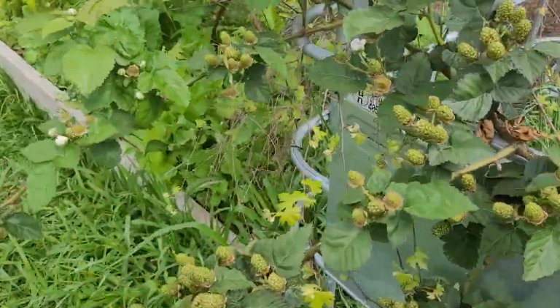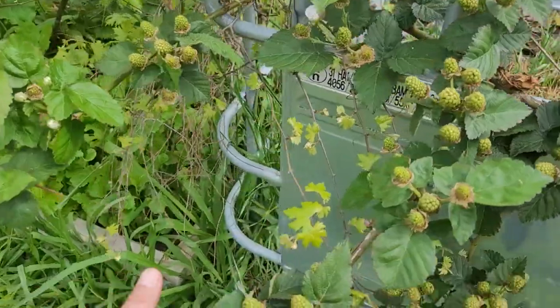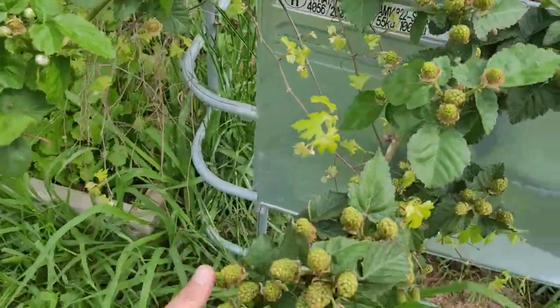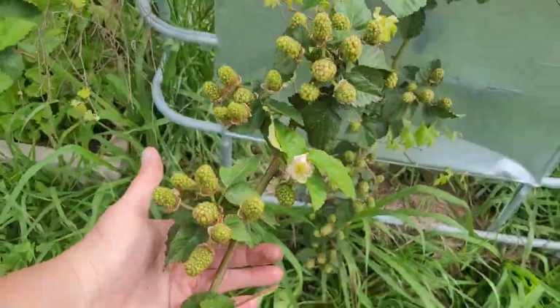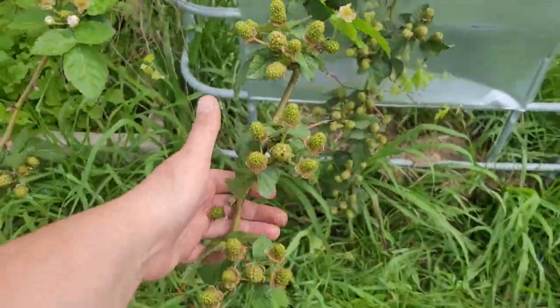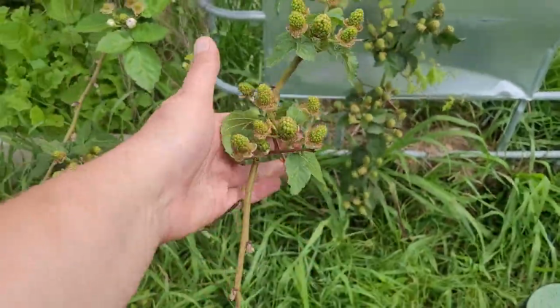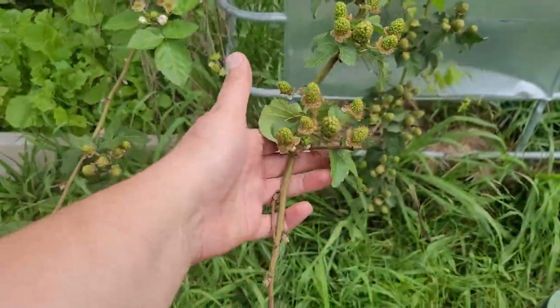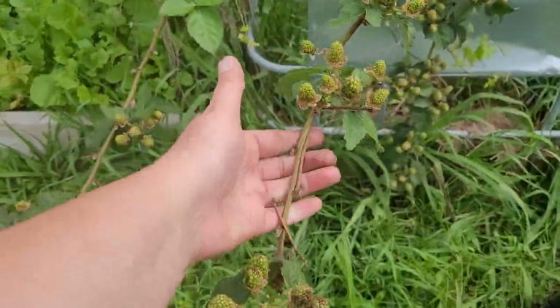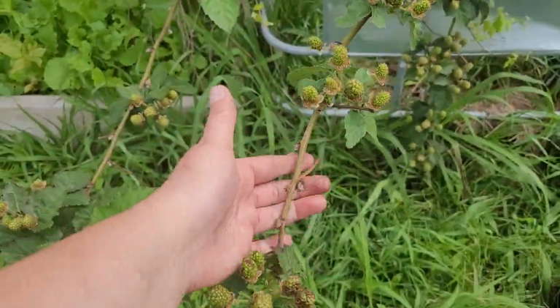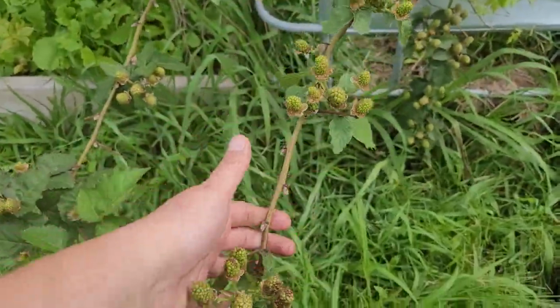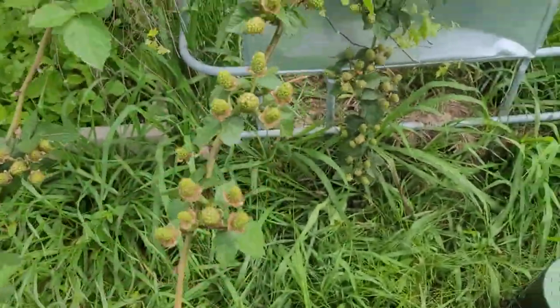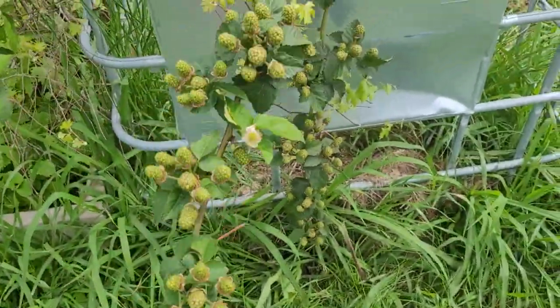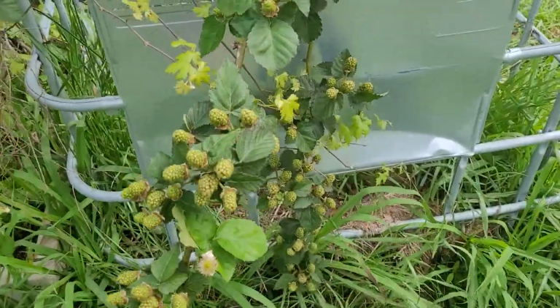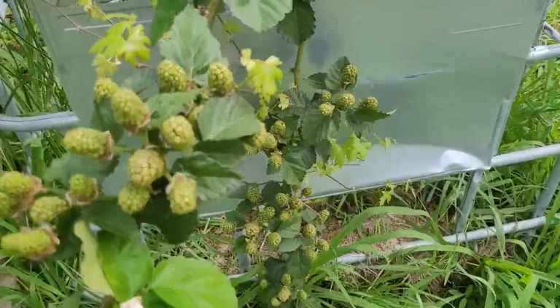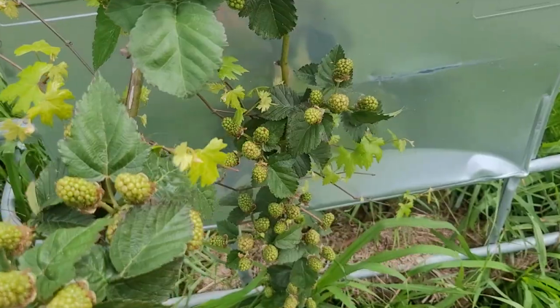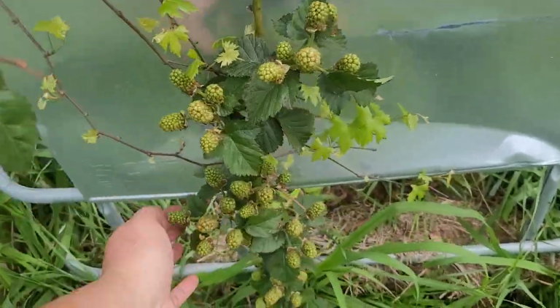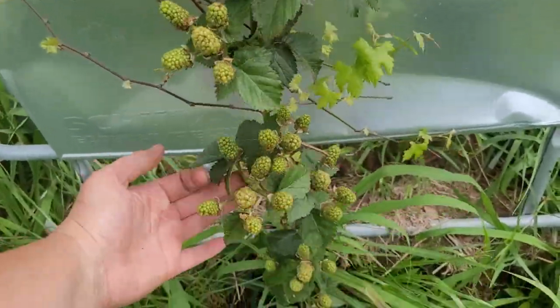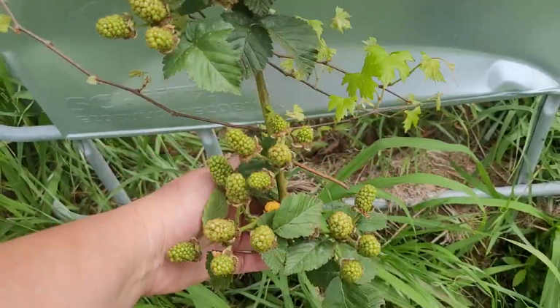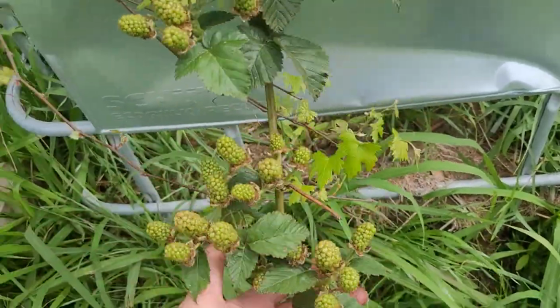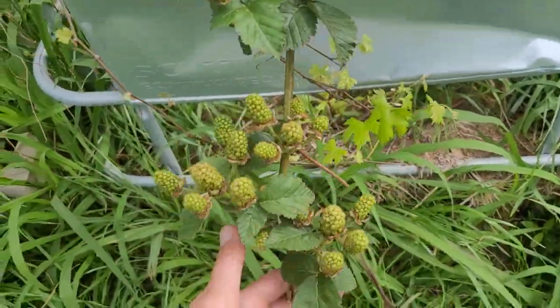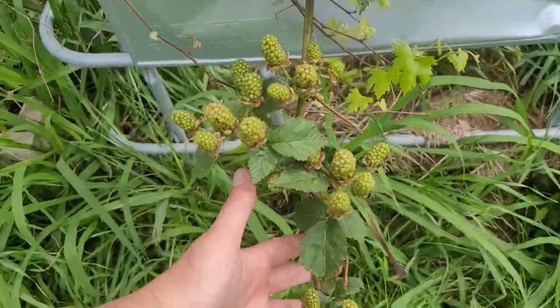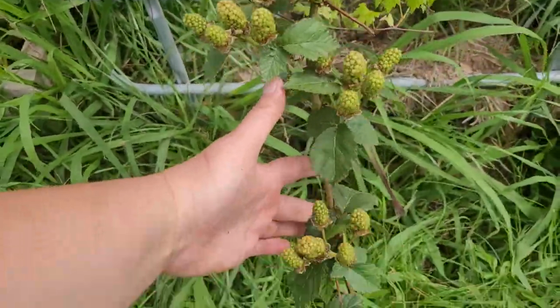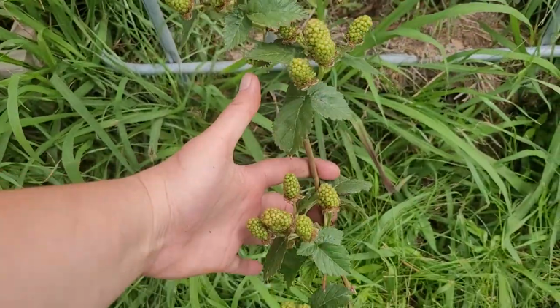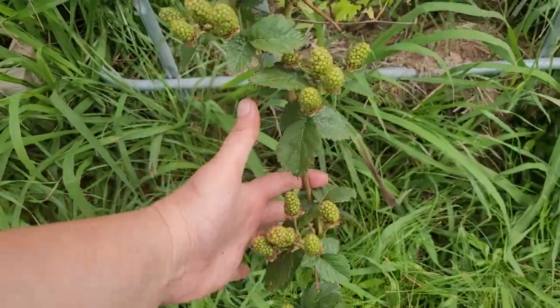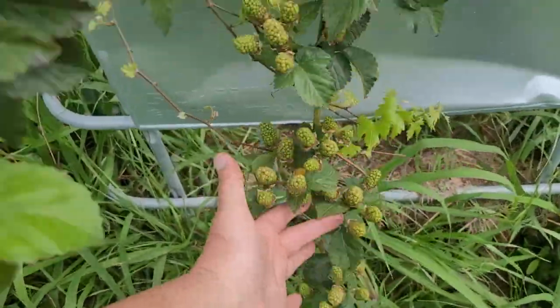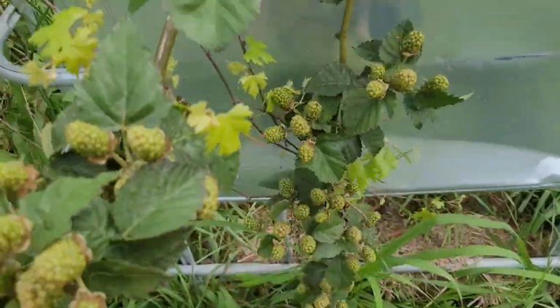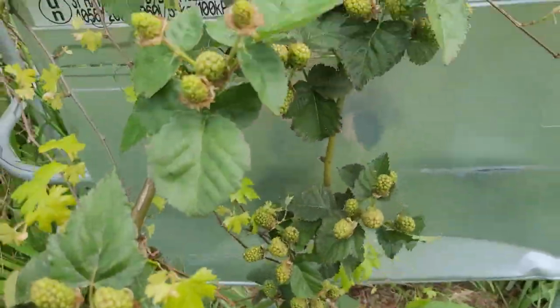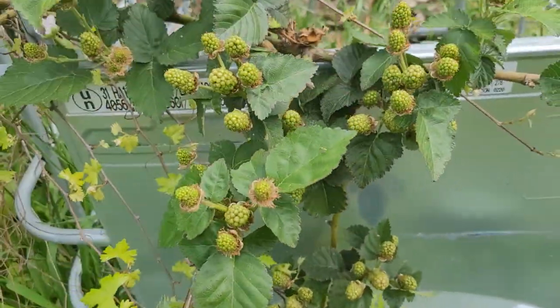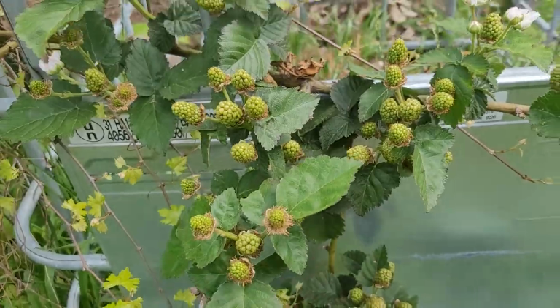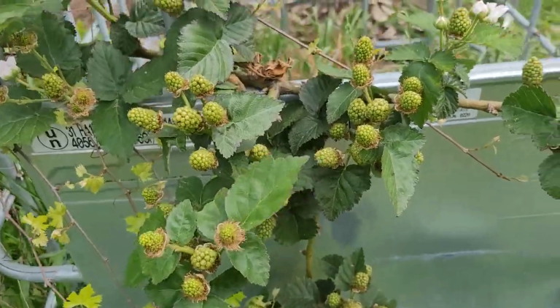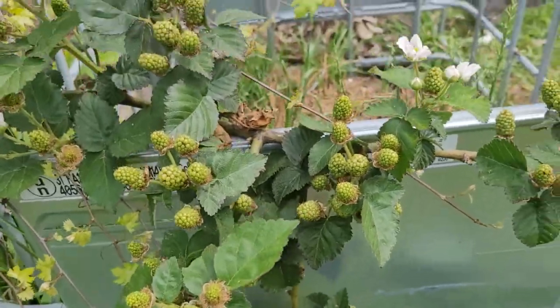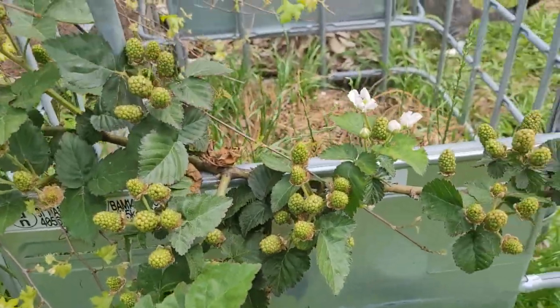This doesn't include the growth that's going to come from this year and continue to produce till frost. Now we didn't get near this amount of growth last year at all, or this amount of fruit production, should I say.